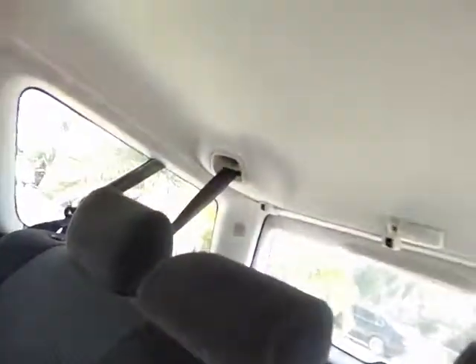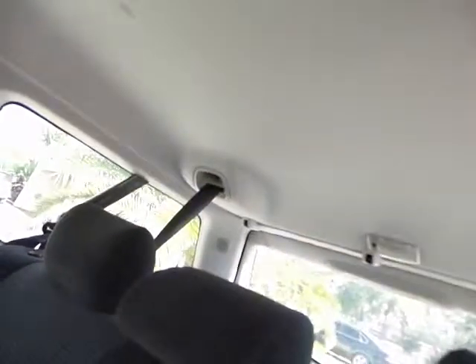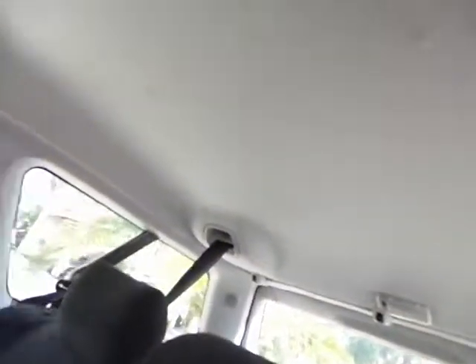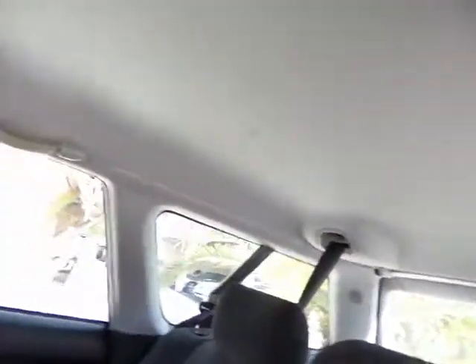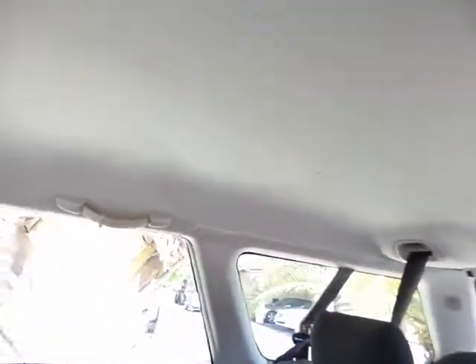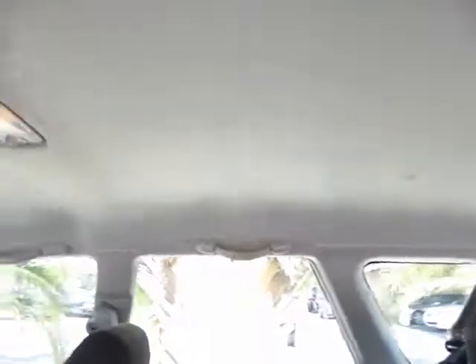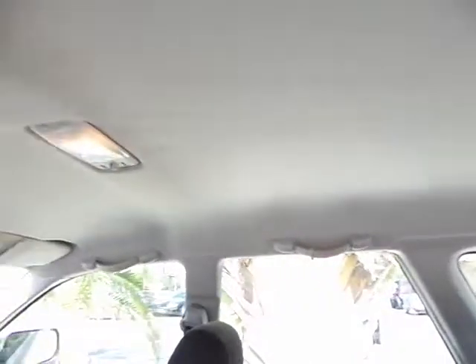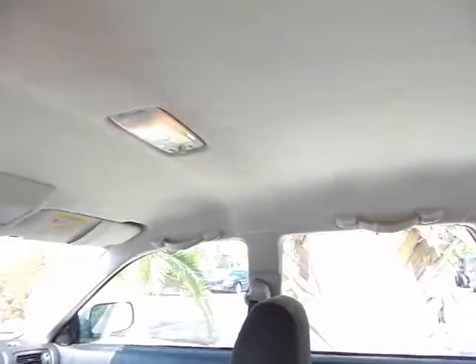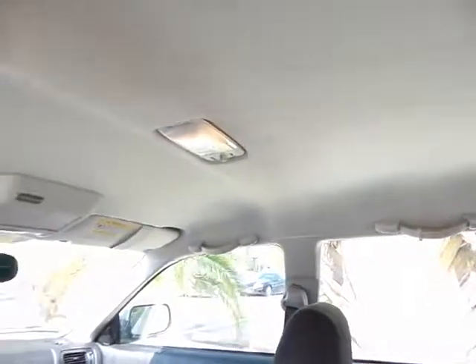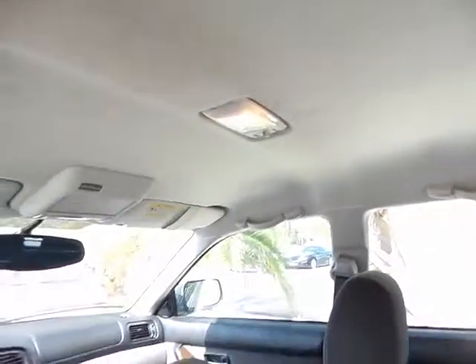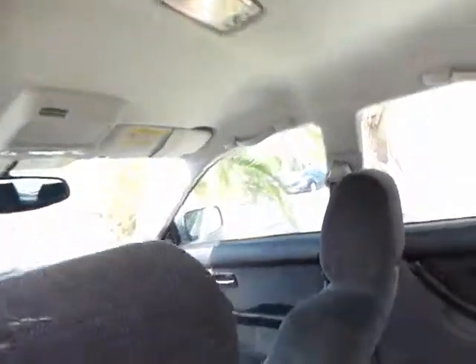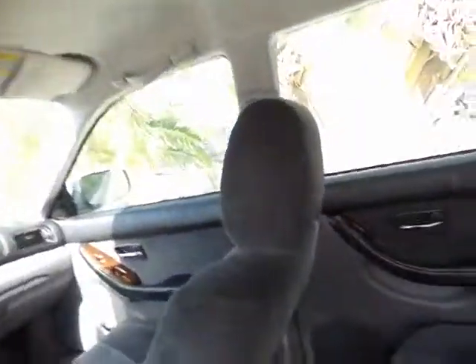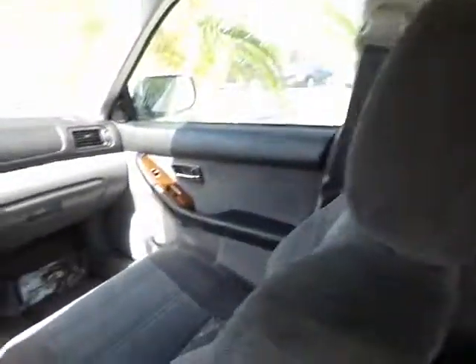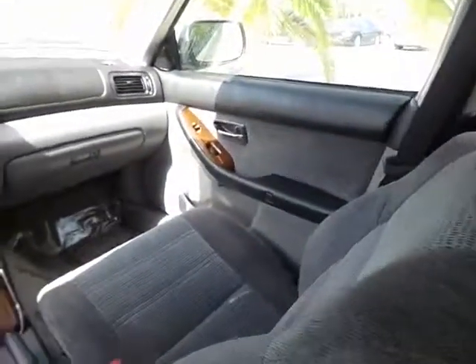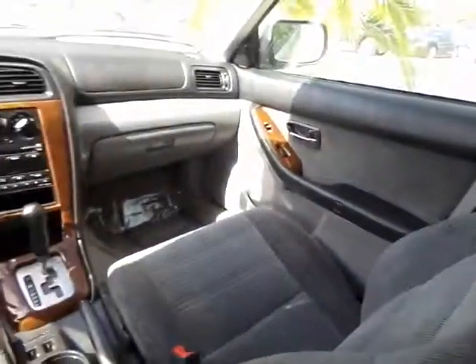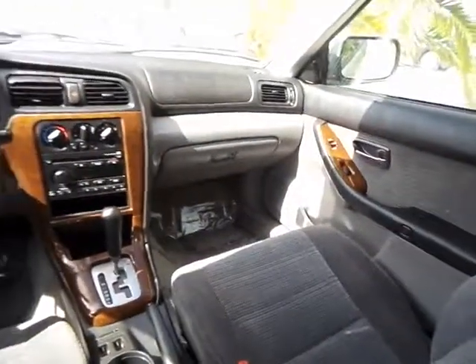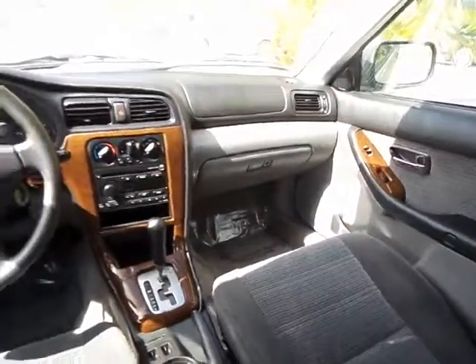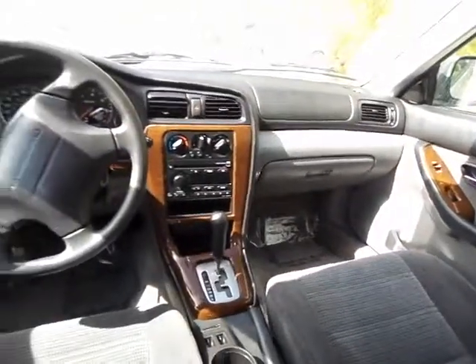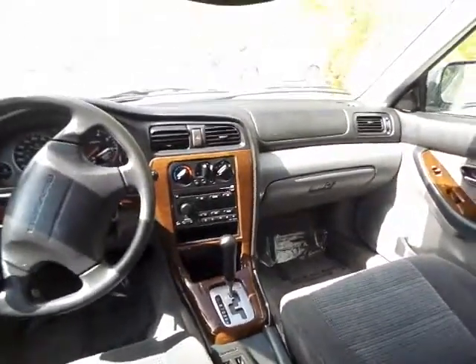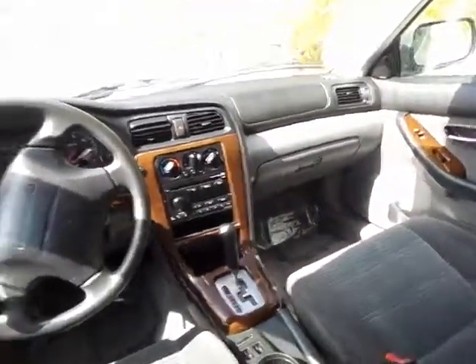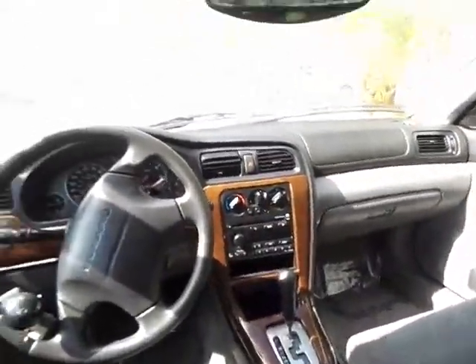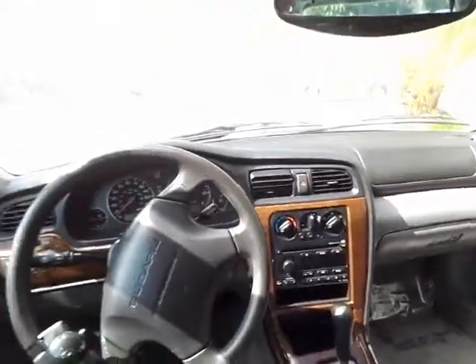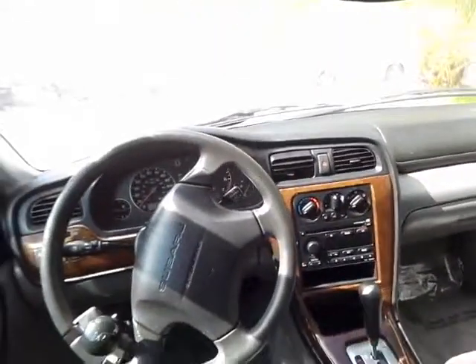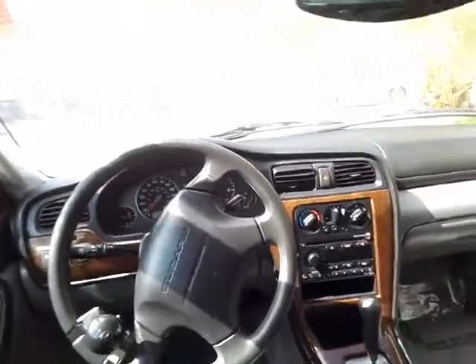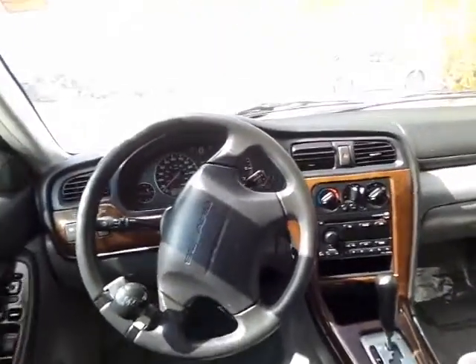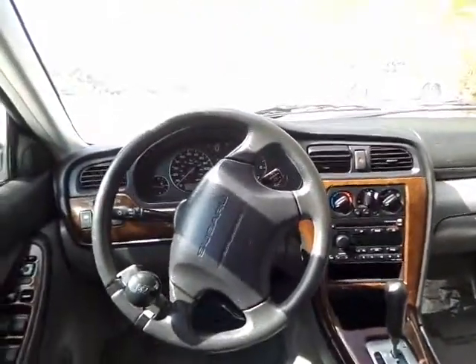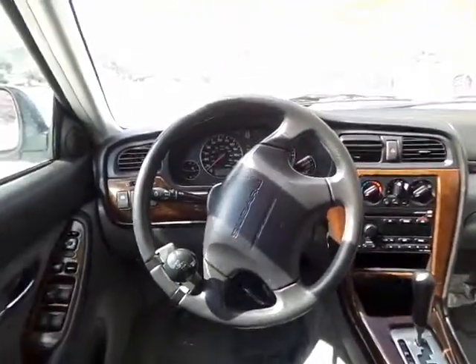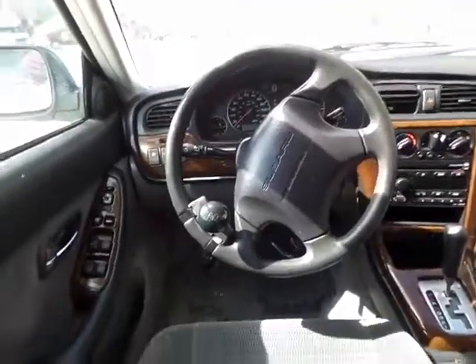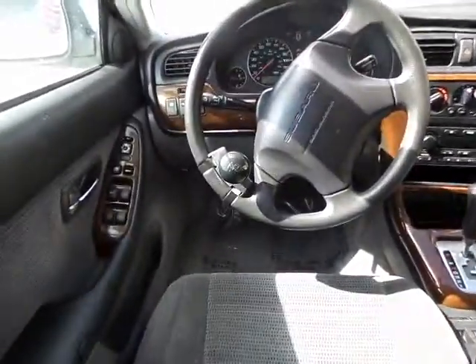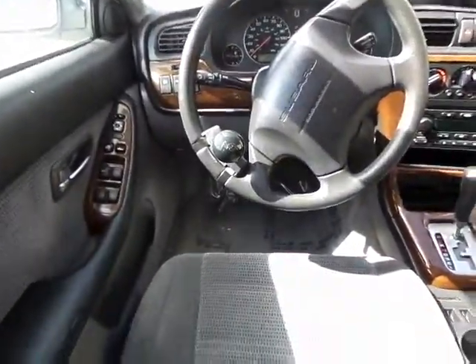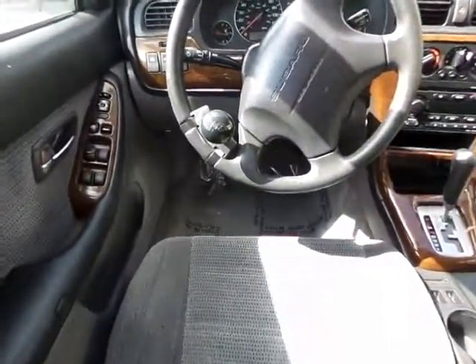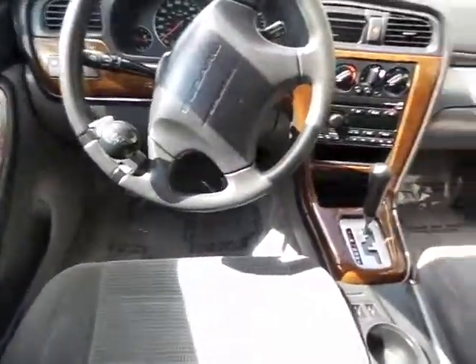The headliner, as you can tell in the video, is also very clean. The front of the vehicle has no damage from the sun, so it looks like they actually kept it garage-kept.